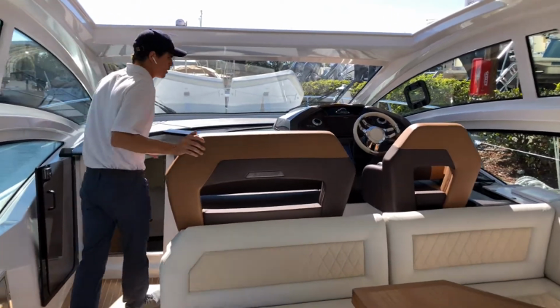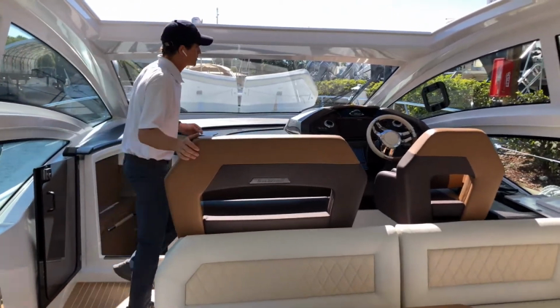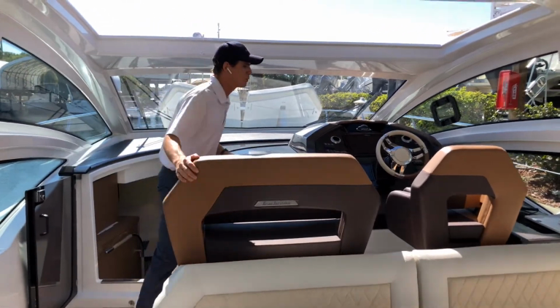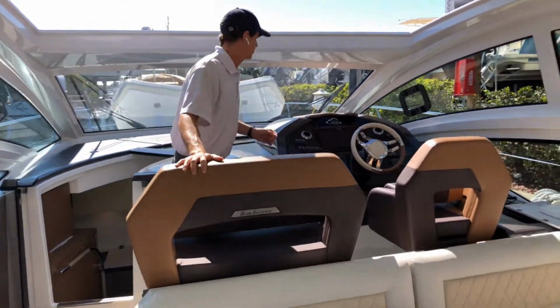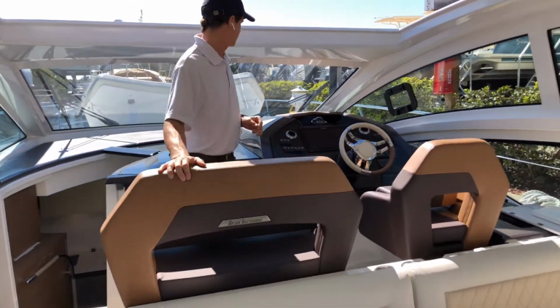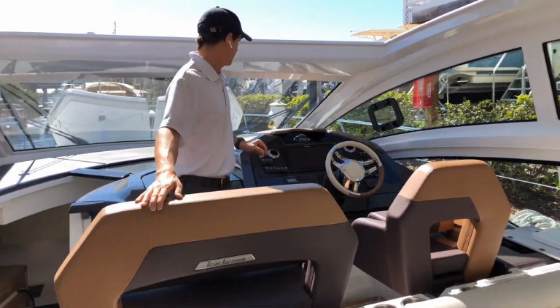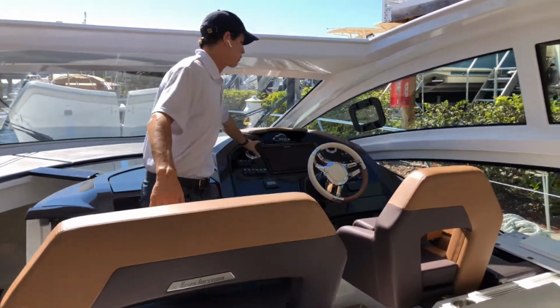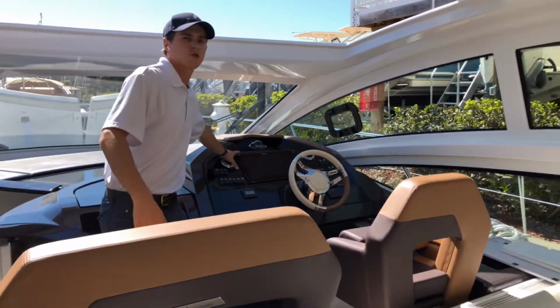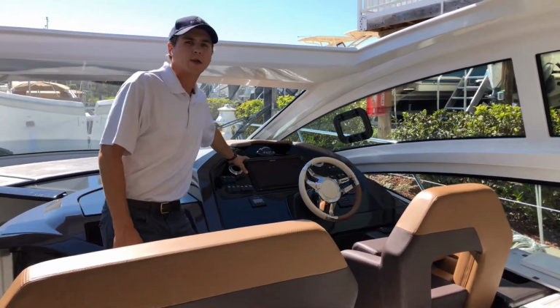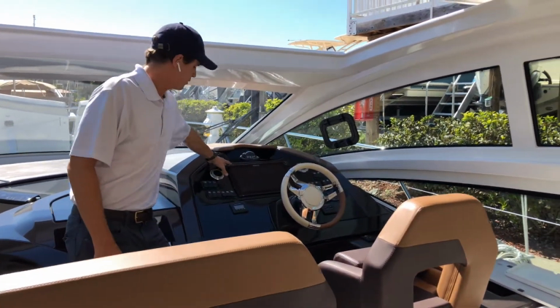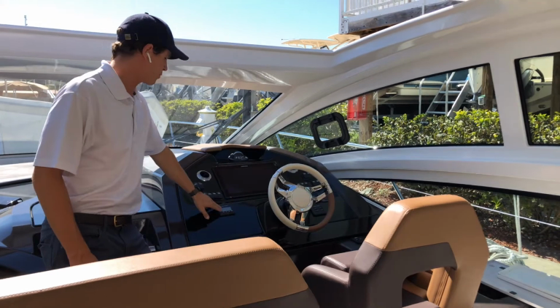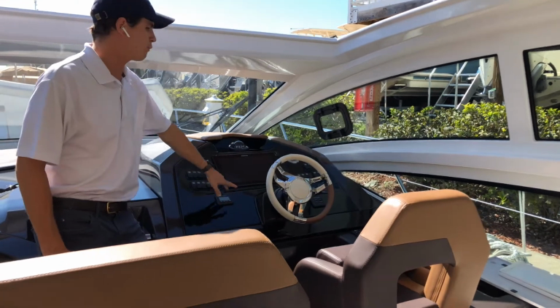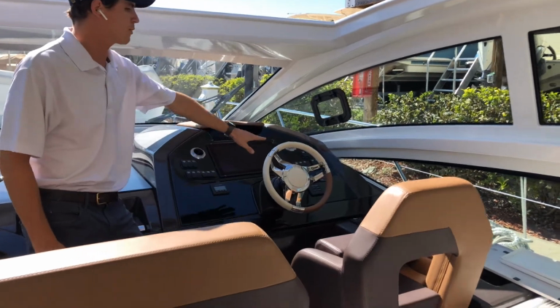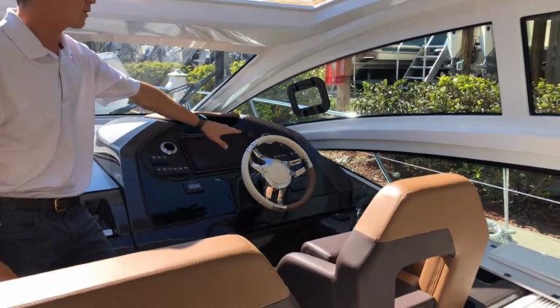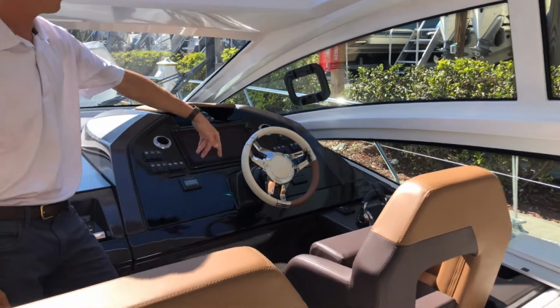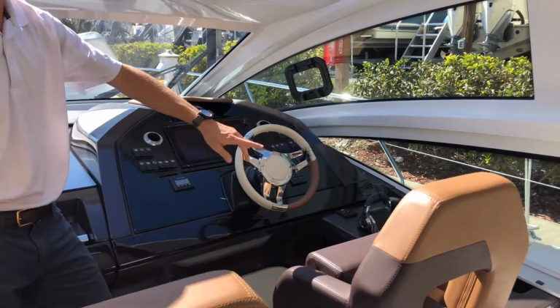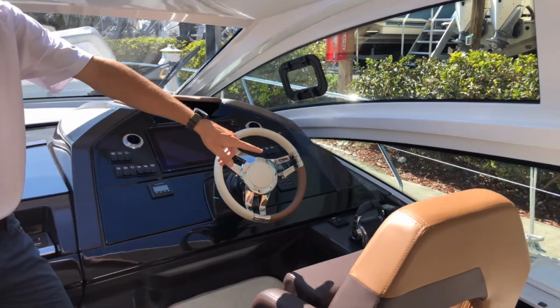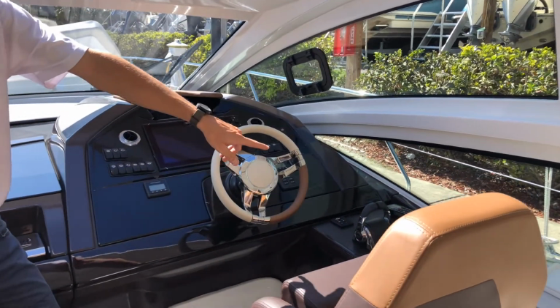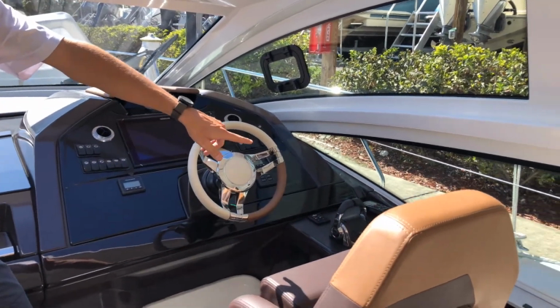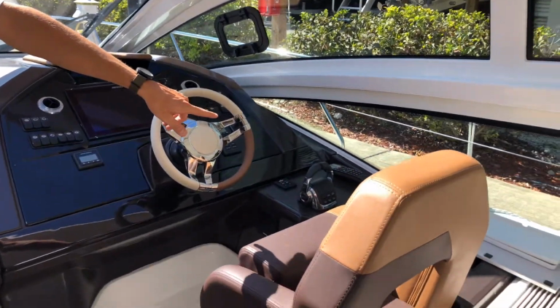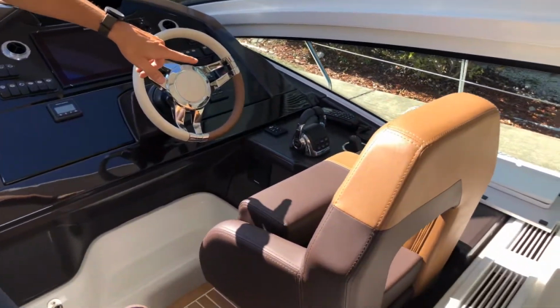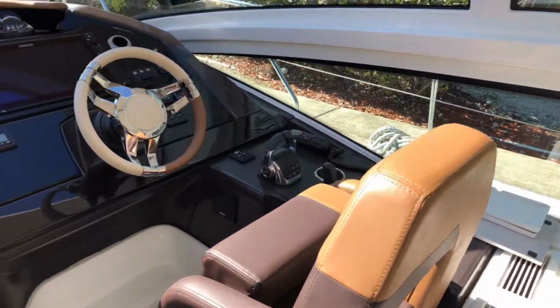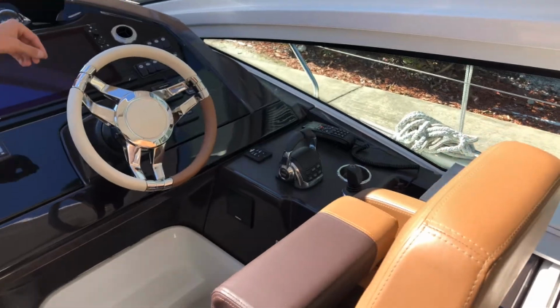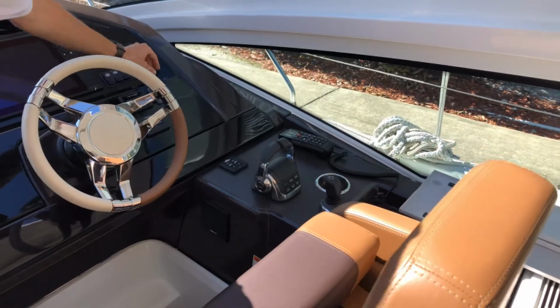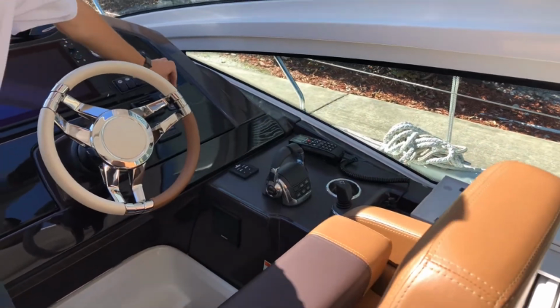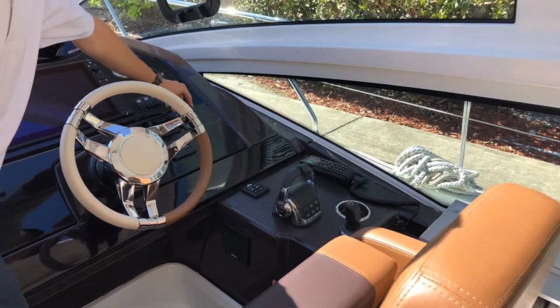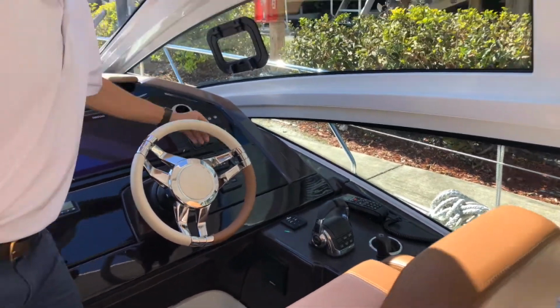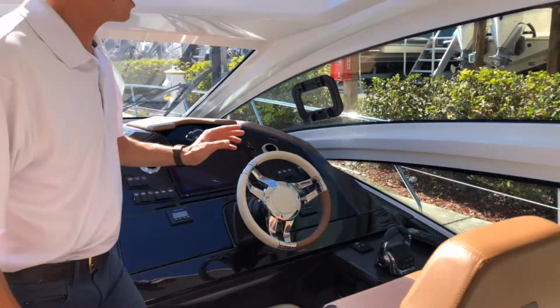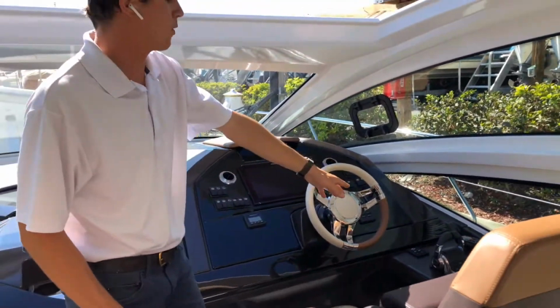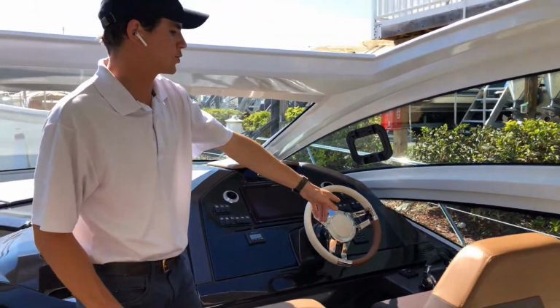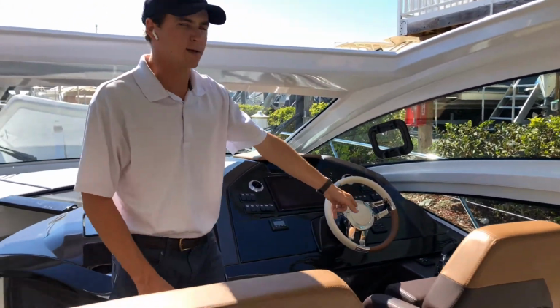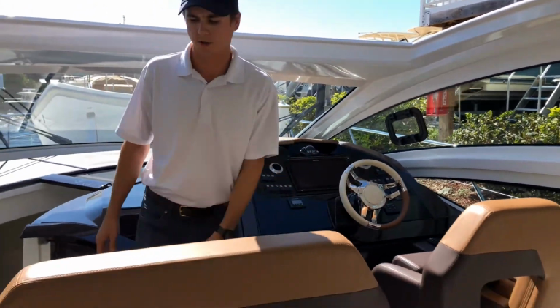Coming up to the helm, you have the large Simrad unit and your Volvo gauges. This one's equipped with joystick technology as well, and you have a bow thruster. Lenco LED trim tabs also.